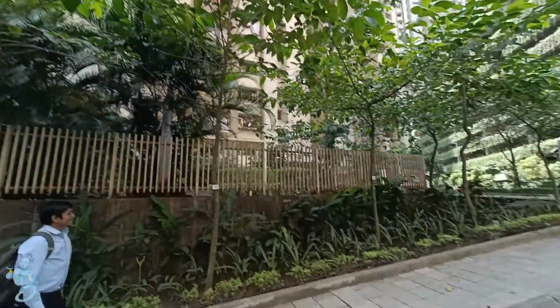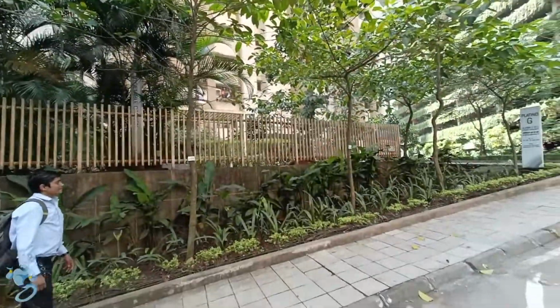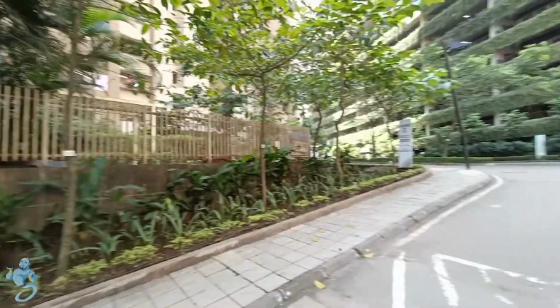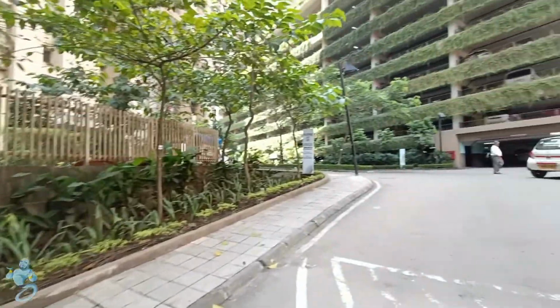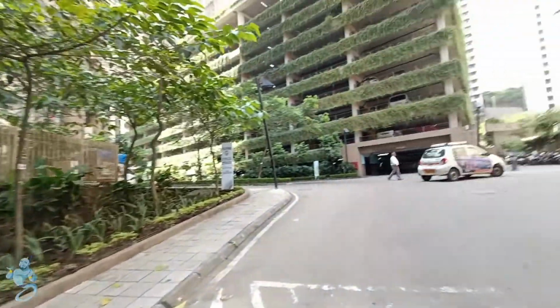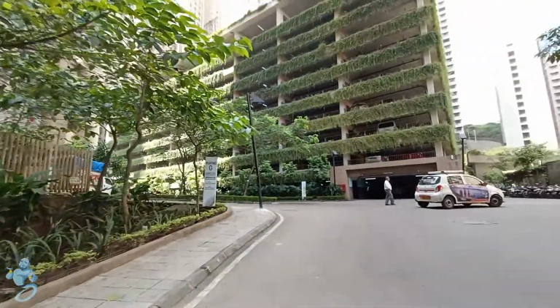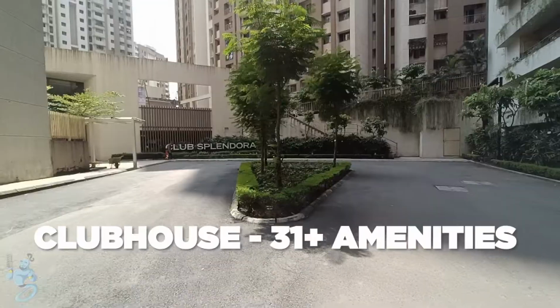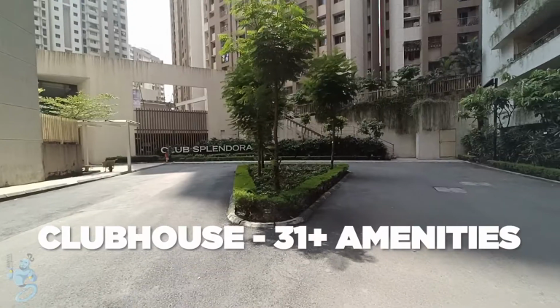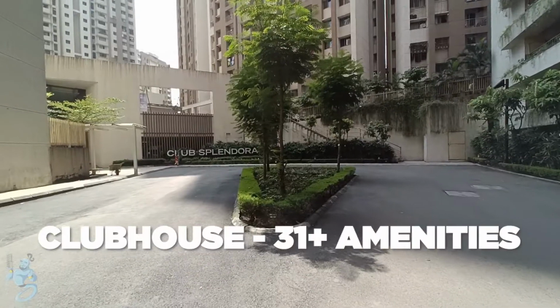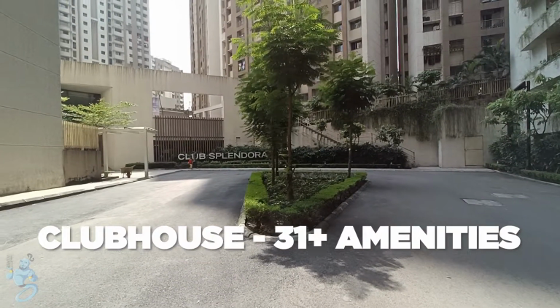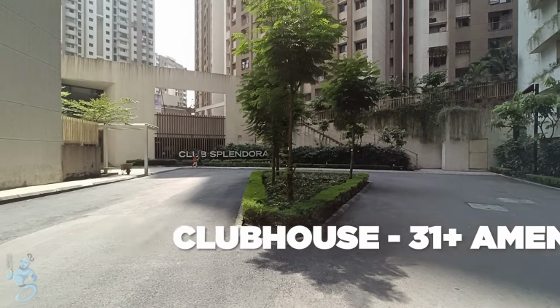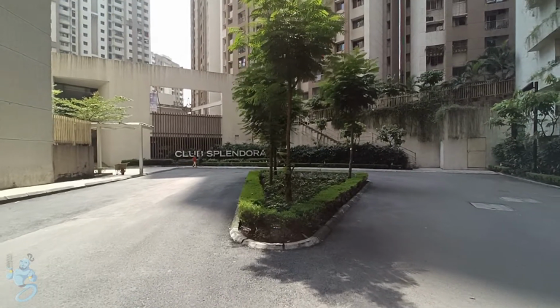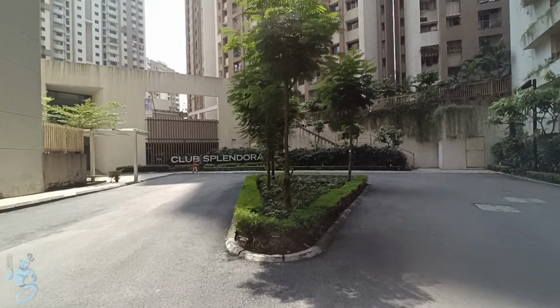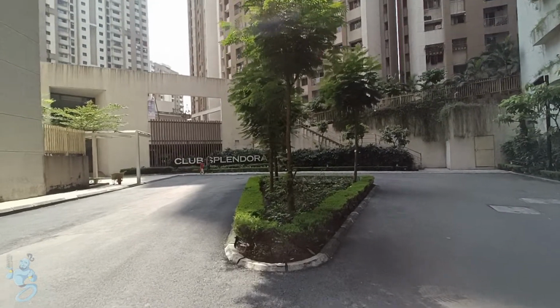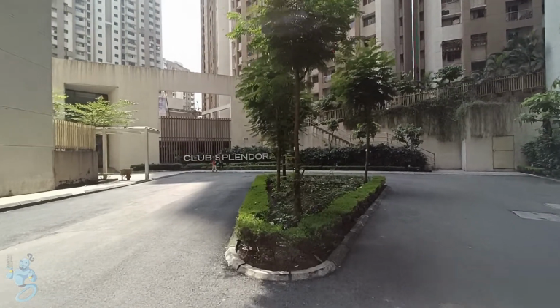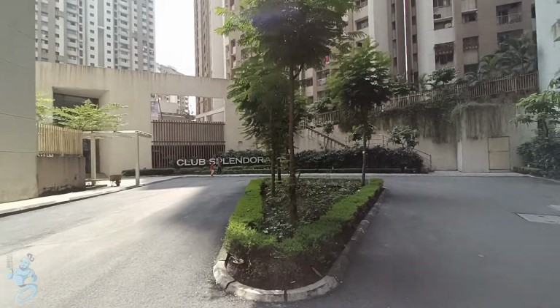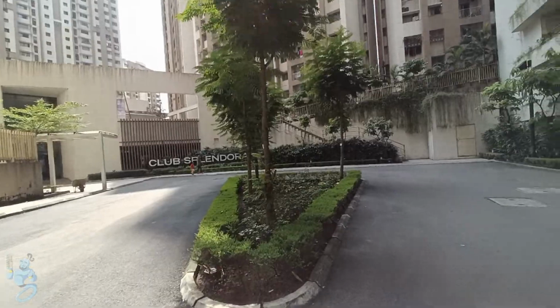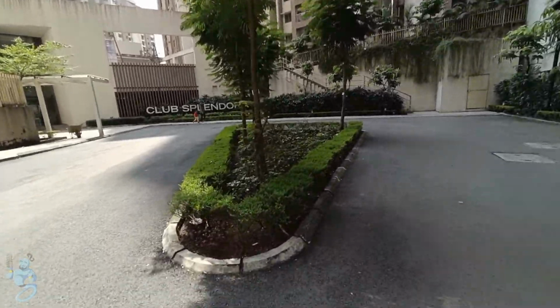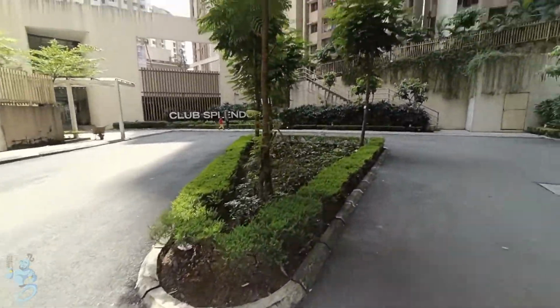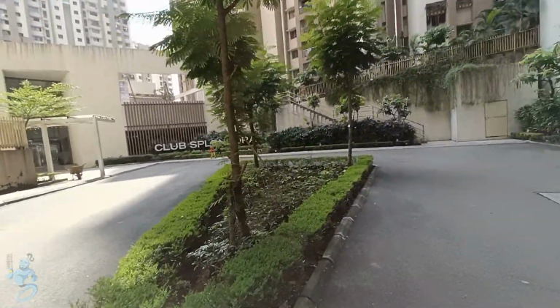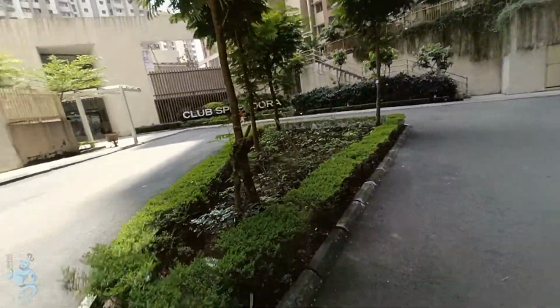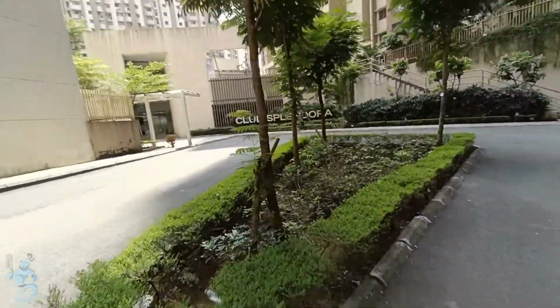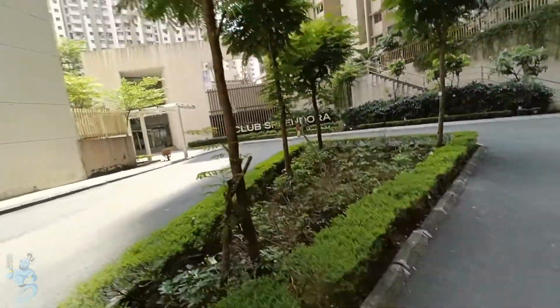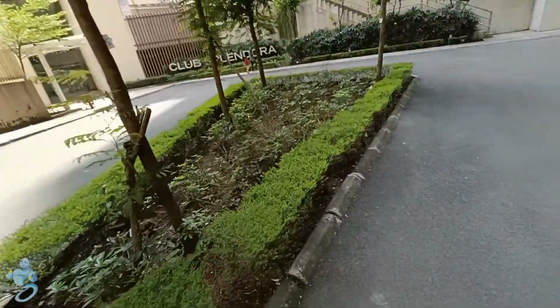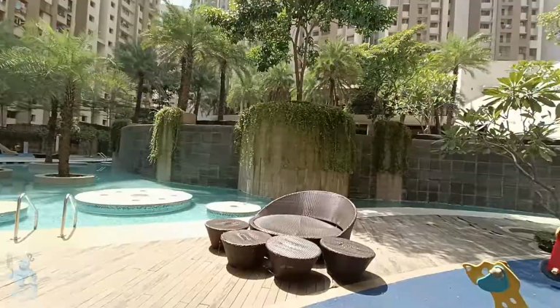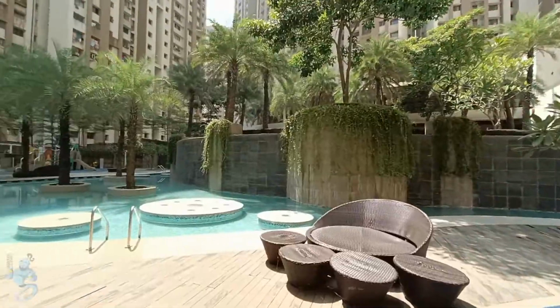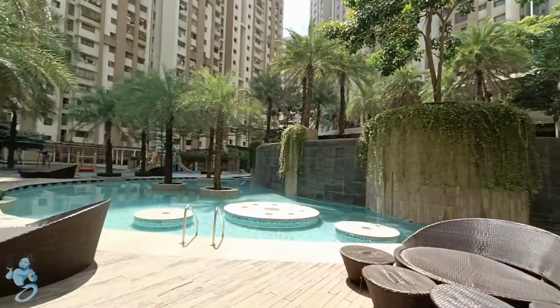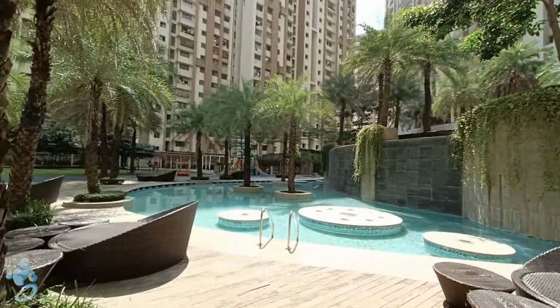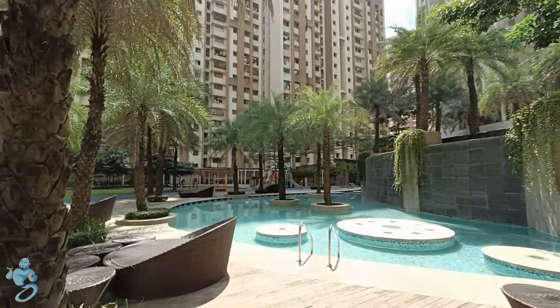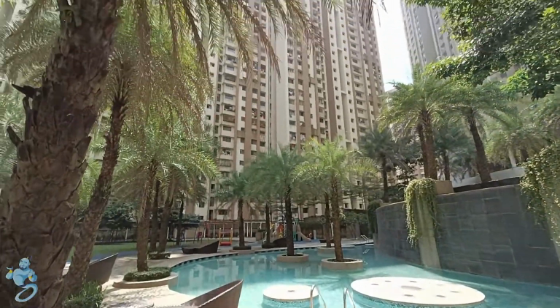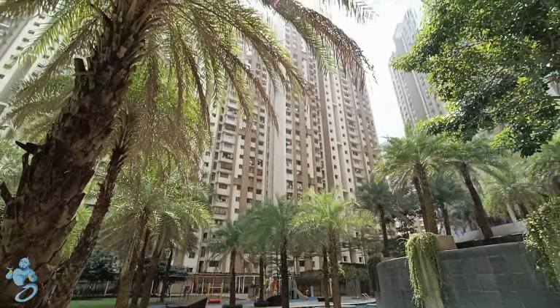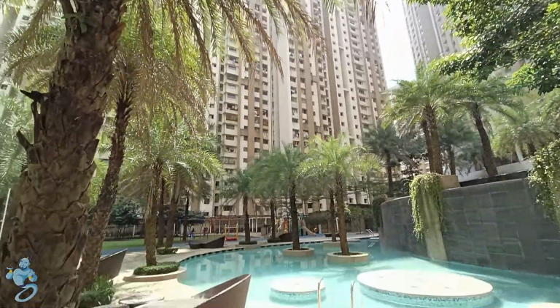As we move ahead we have a clubhouse over here as well. This is the Club Splendora clubhouse, exclusive for Splendora residents, with 31 plus amenities including the gym, swimming pool, multi-purpose hall, indoor games area, and much more.